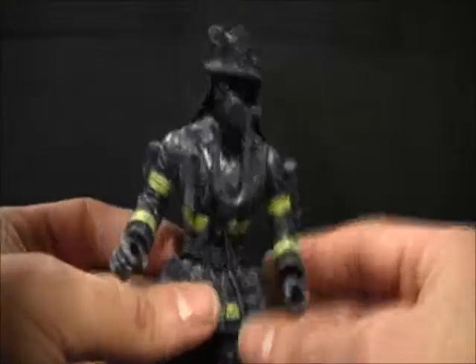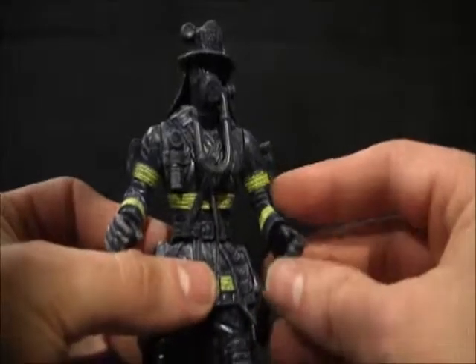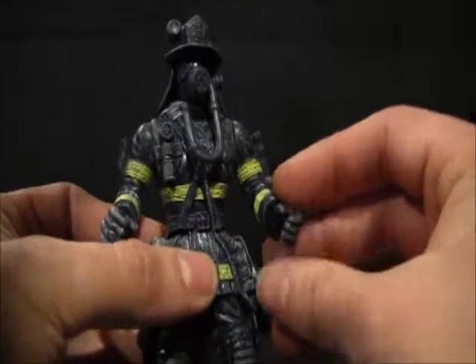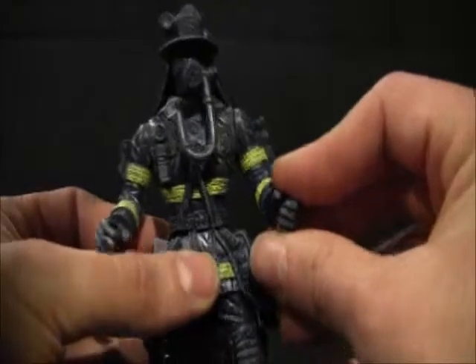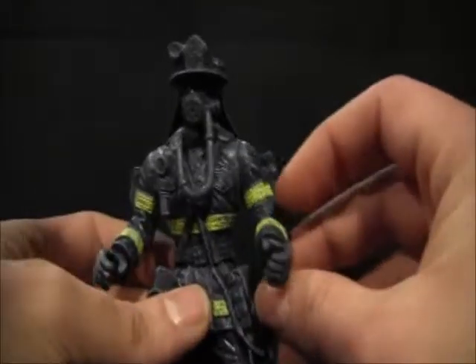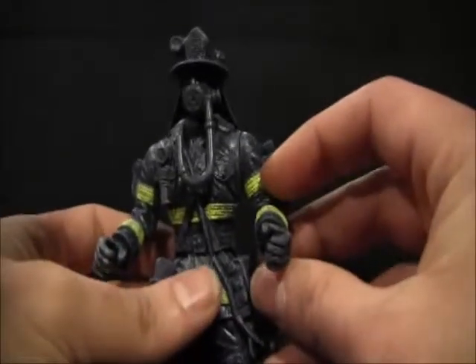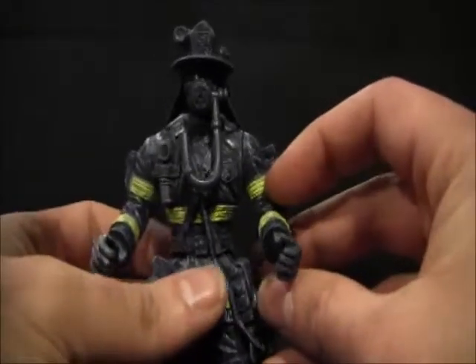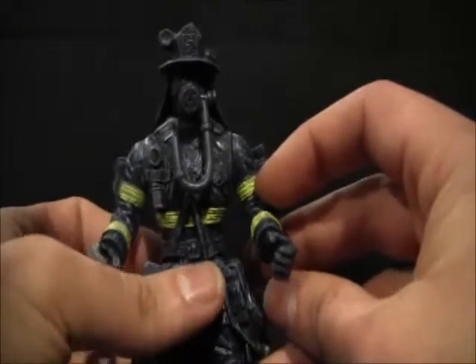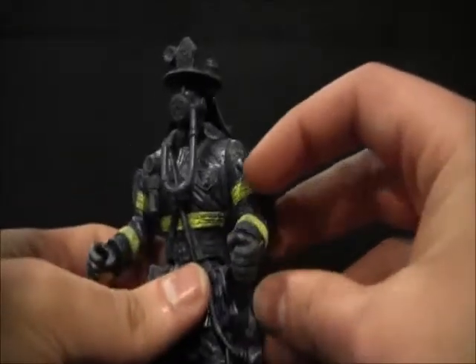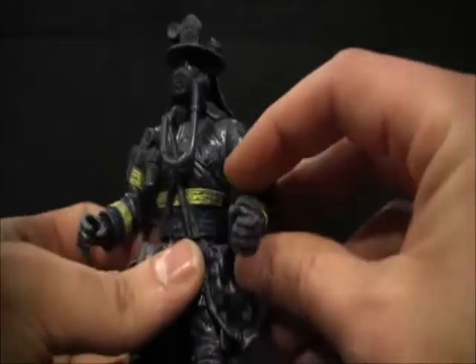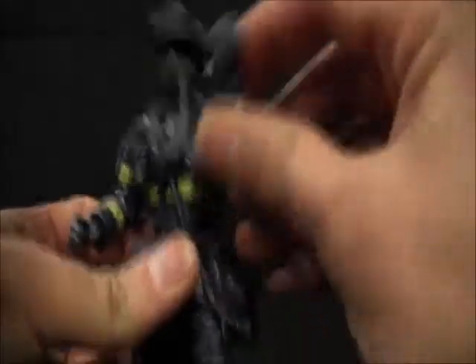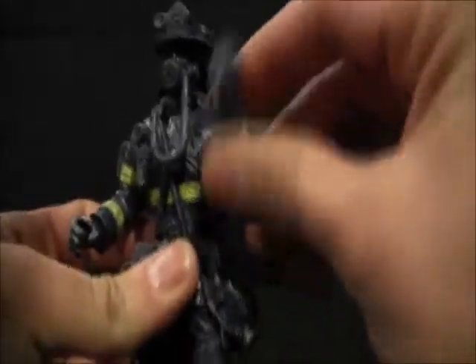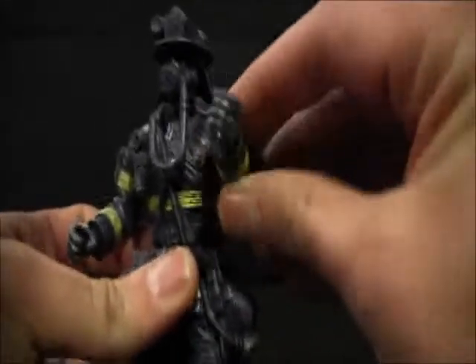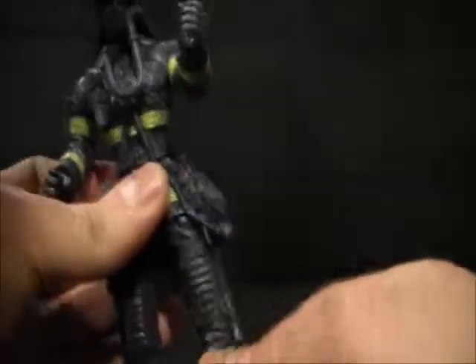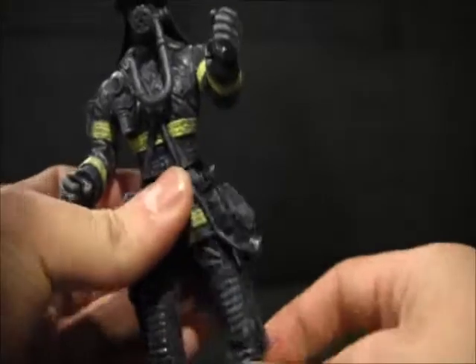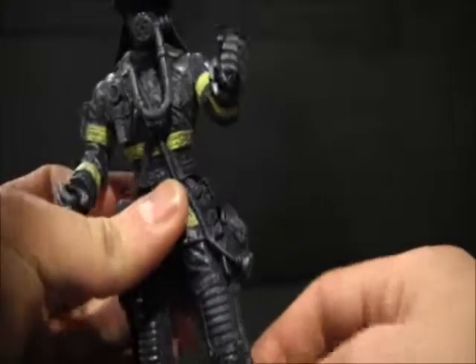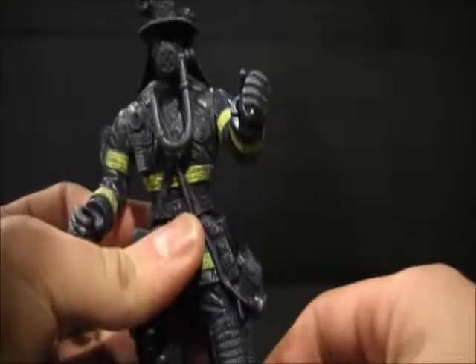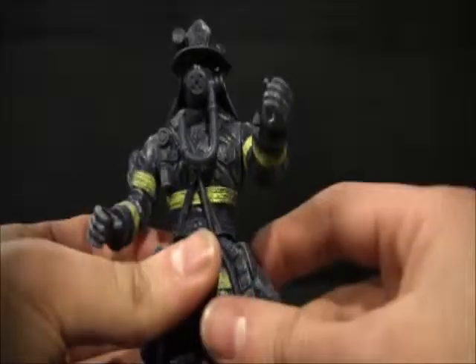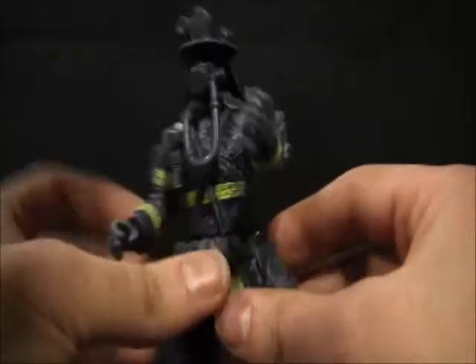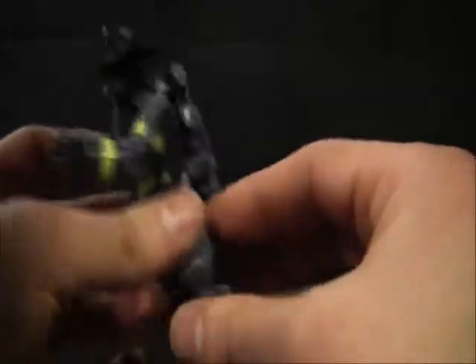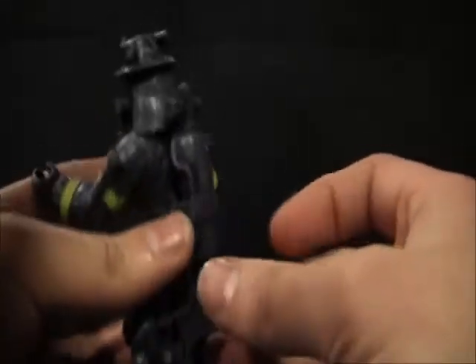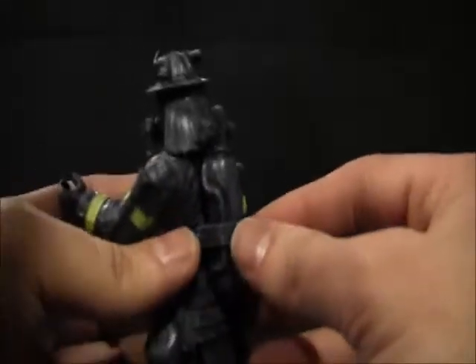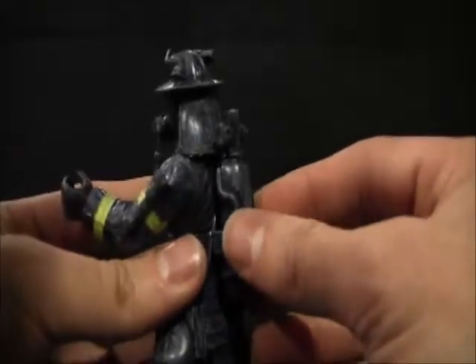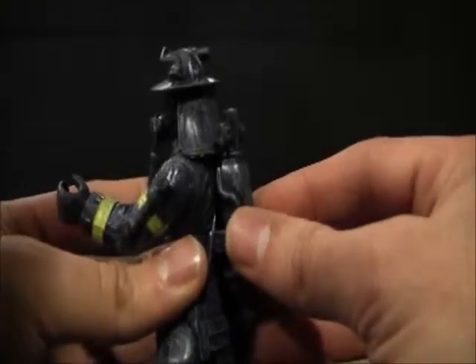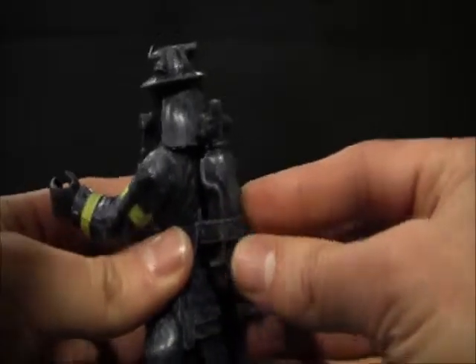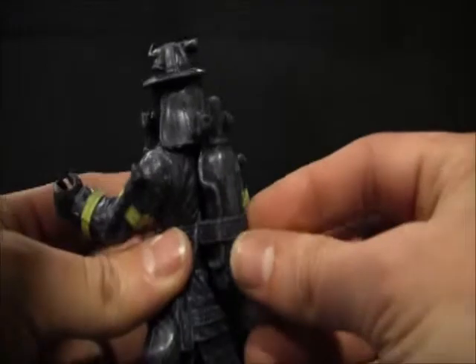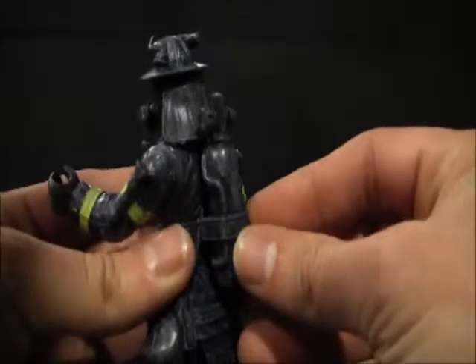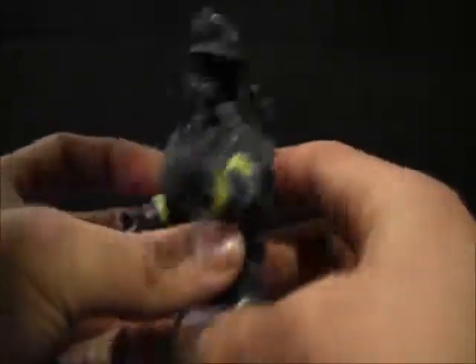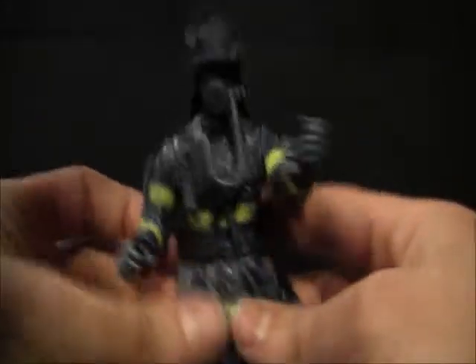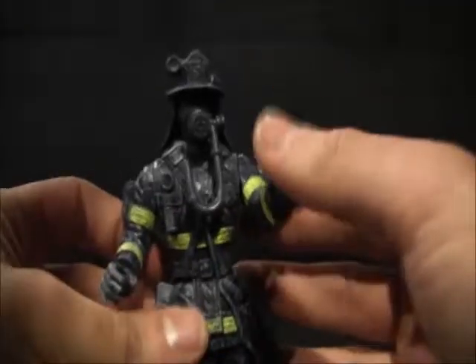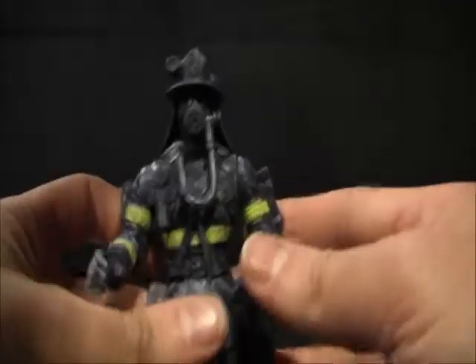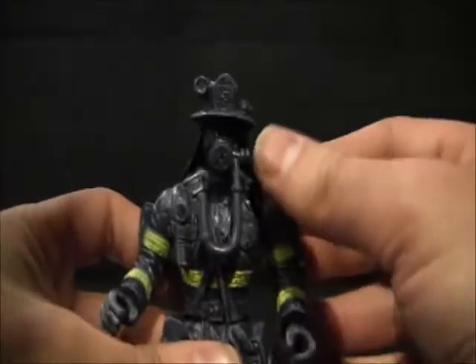The fireman is really well painted — it sure does look like firemen gear. Just like the army men, his arms go up and down, his legs go up and down, and the oxygen tank actually attaches to his back. I also love the detail they gave him in his mask and in his suit.